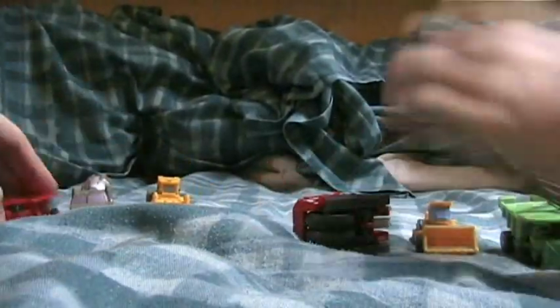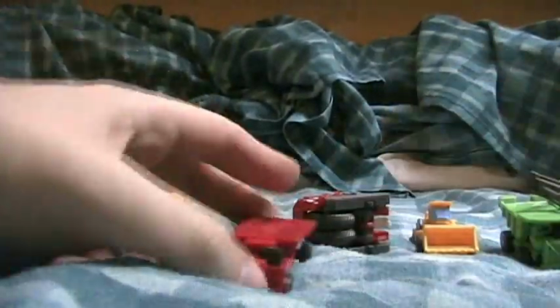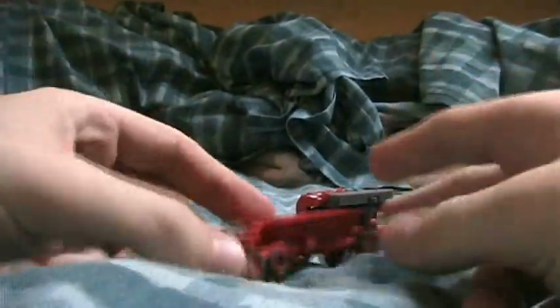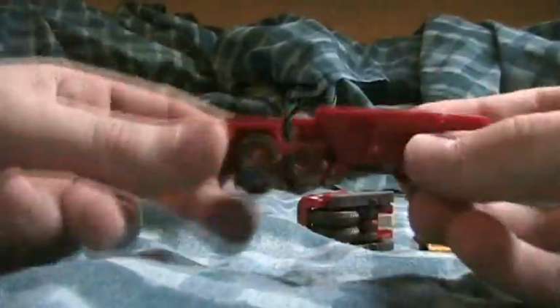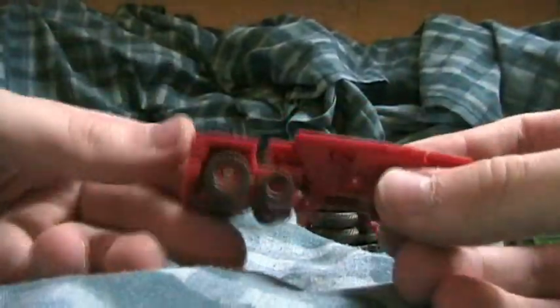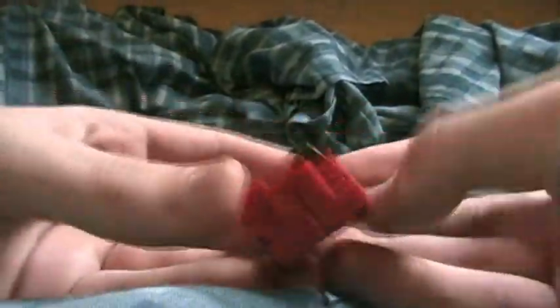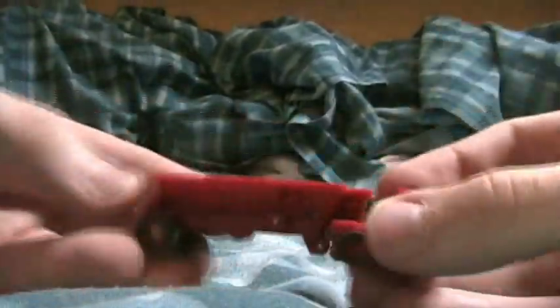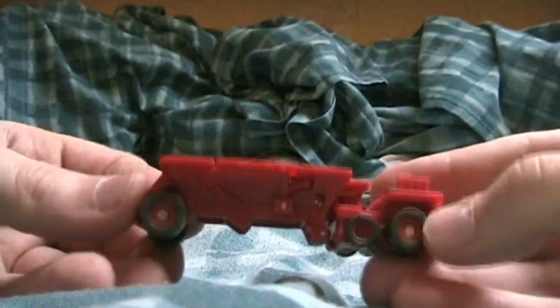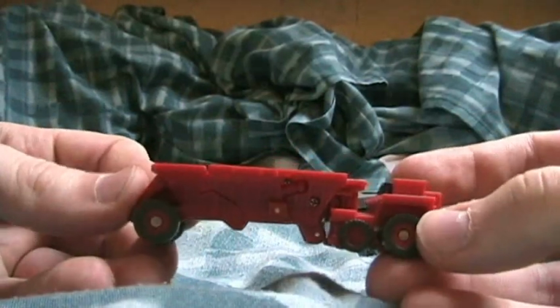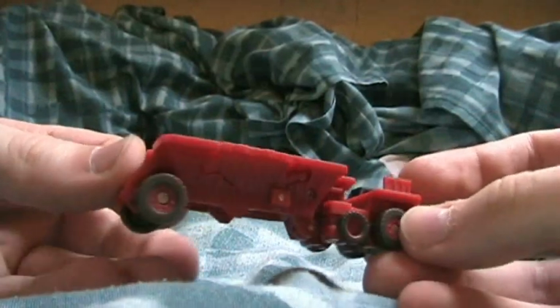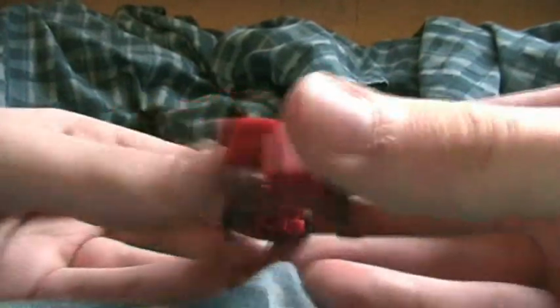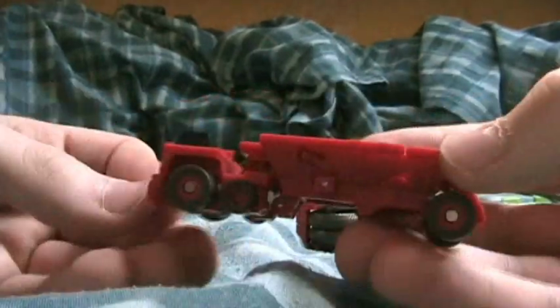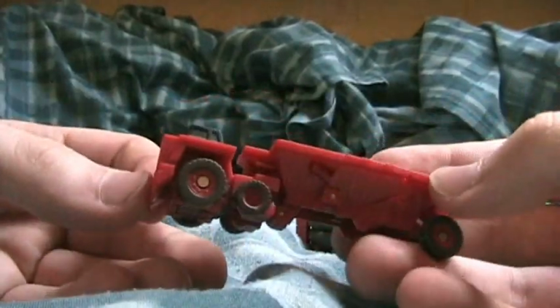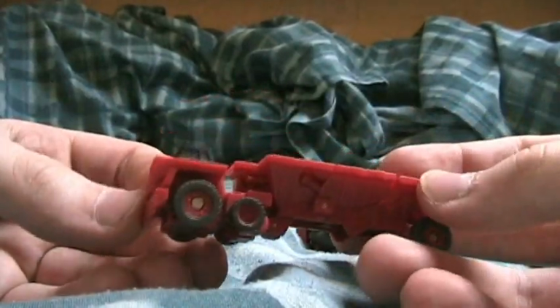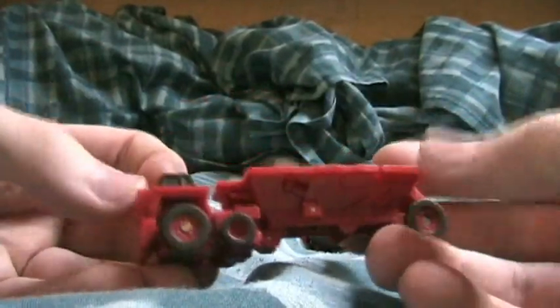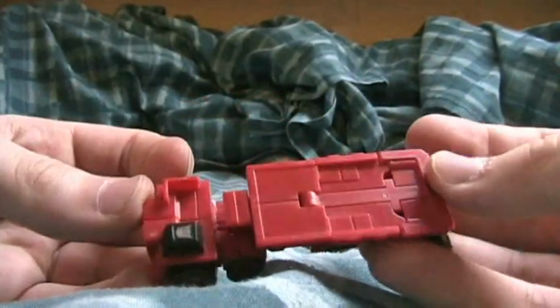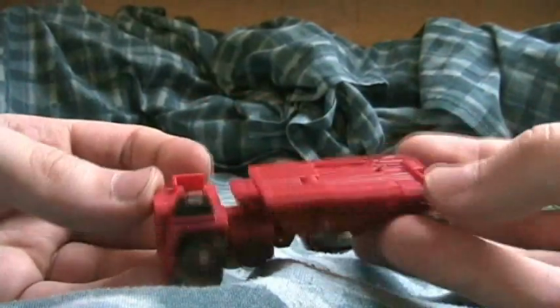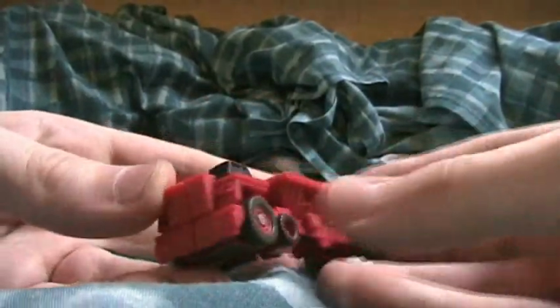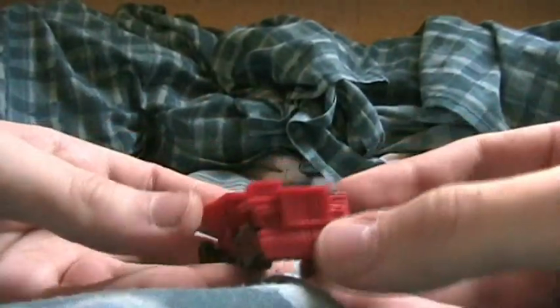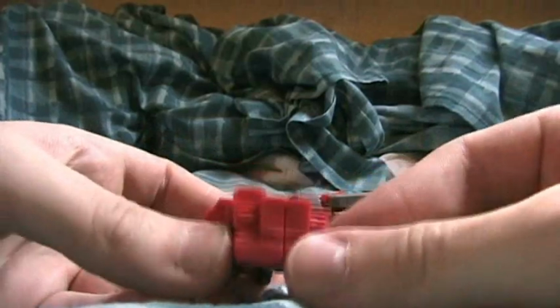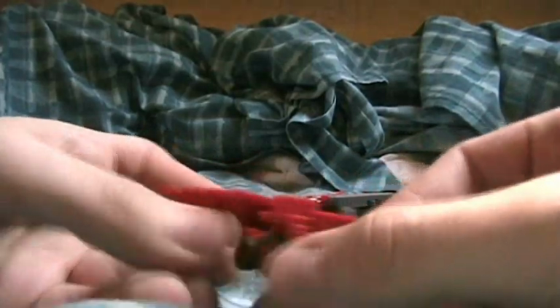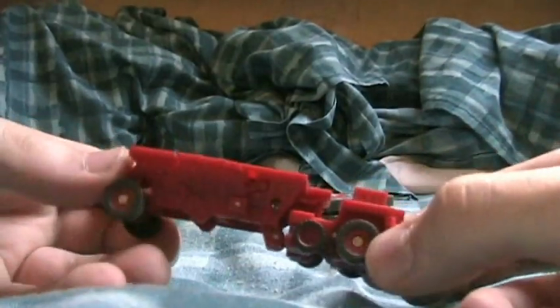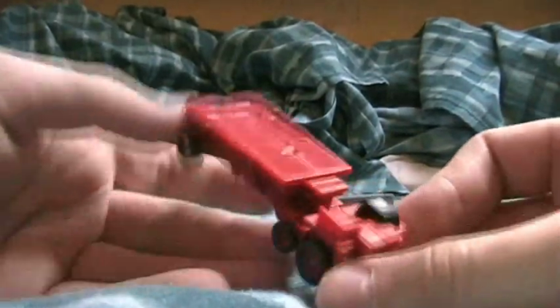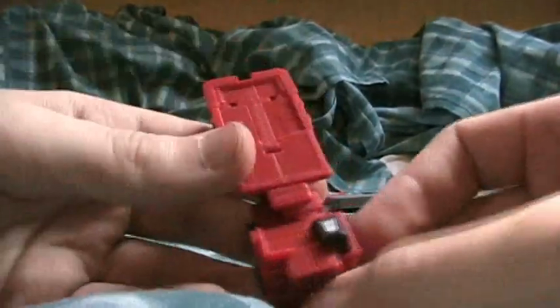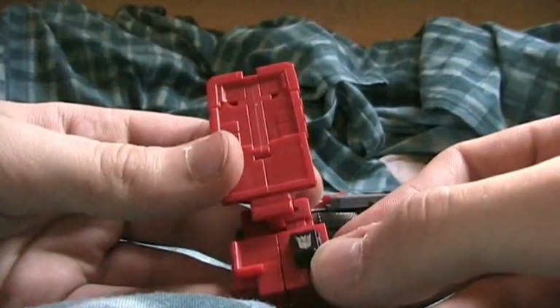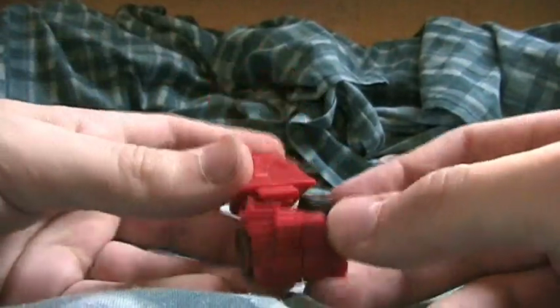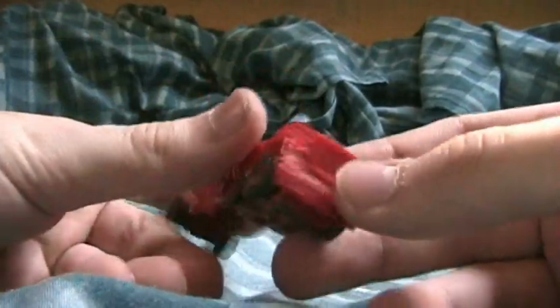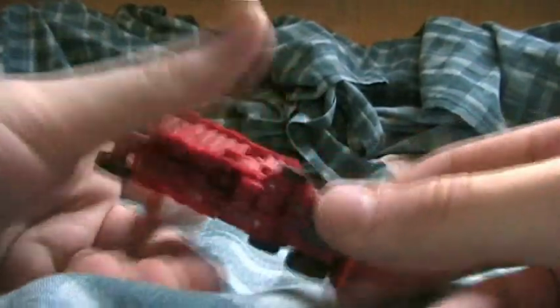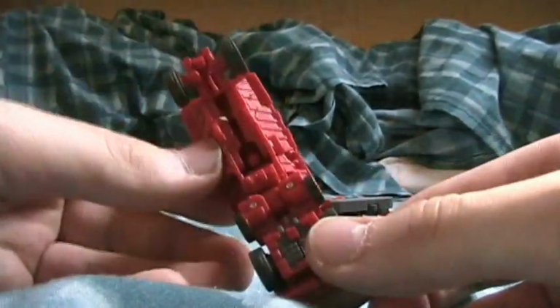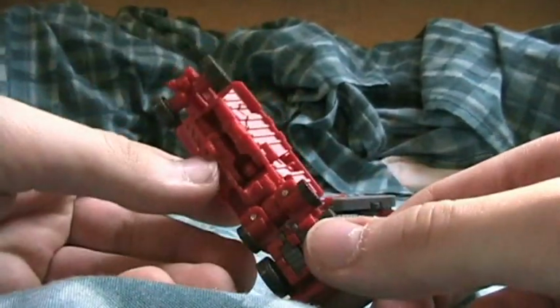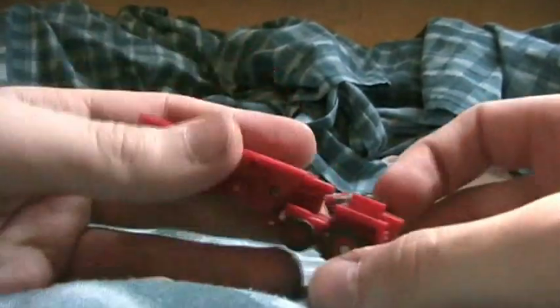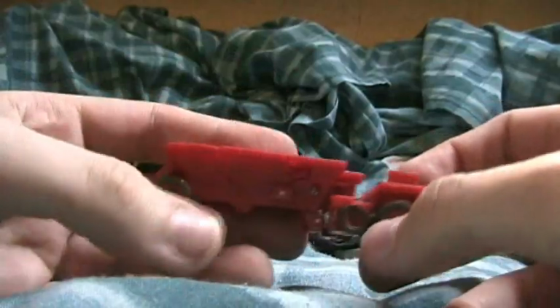First up is Overload — he is a red articulated dump truck. Here he is in vehicle mode; he's mostly painted in red which is kind of lackluster but that's okay. There's a Decepticon symbol here. Let's get him in robot mode.